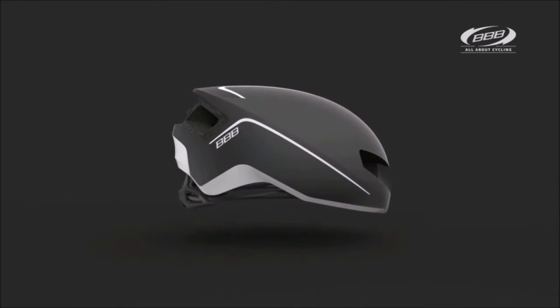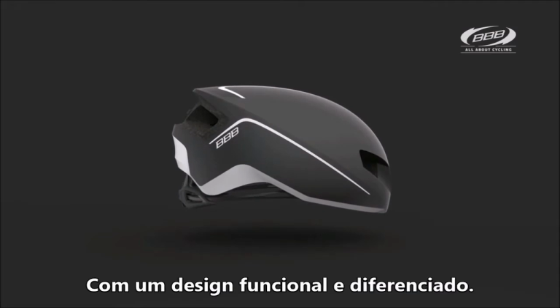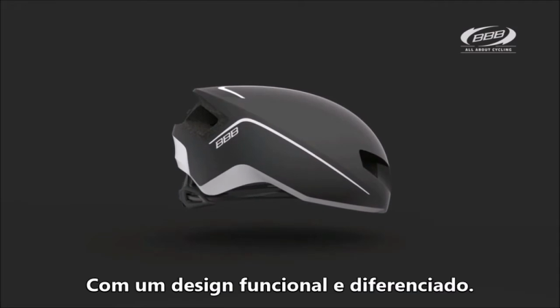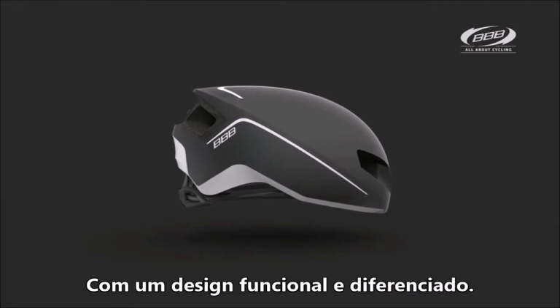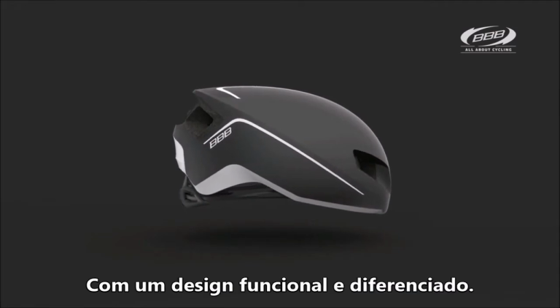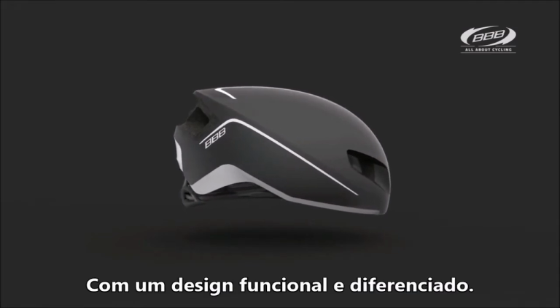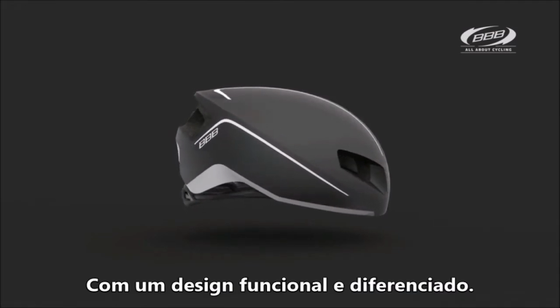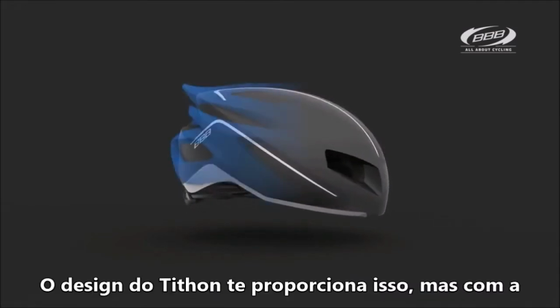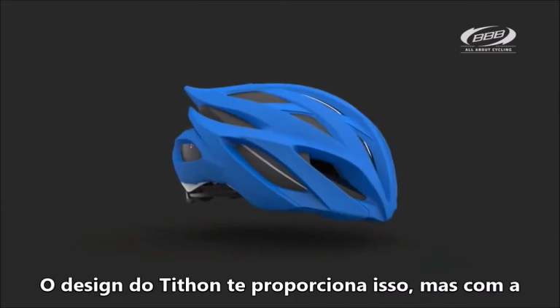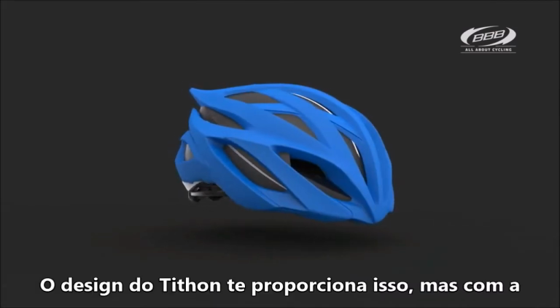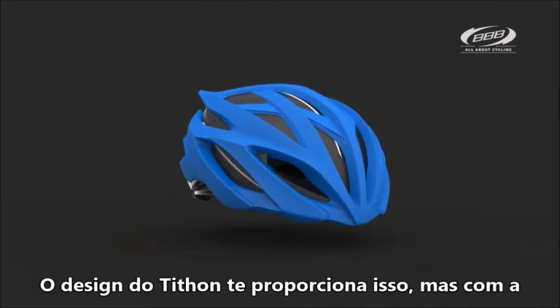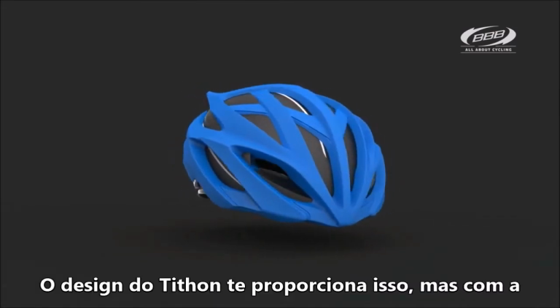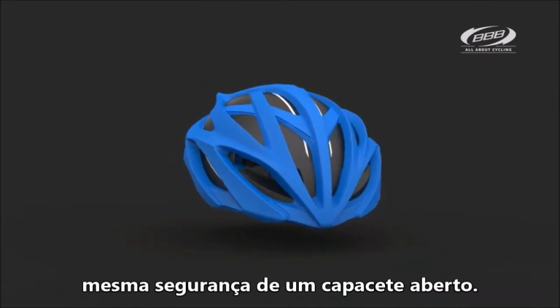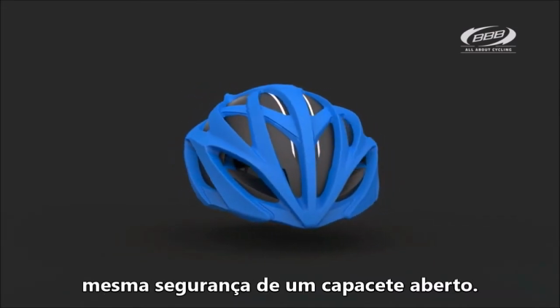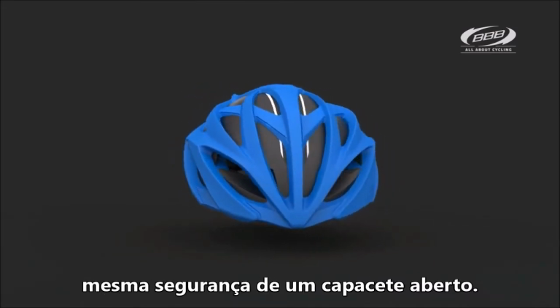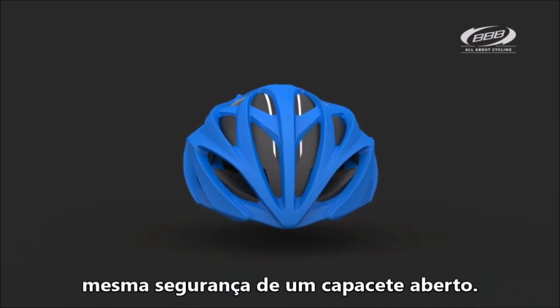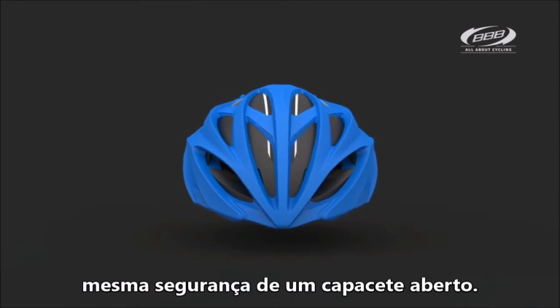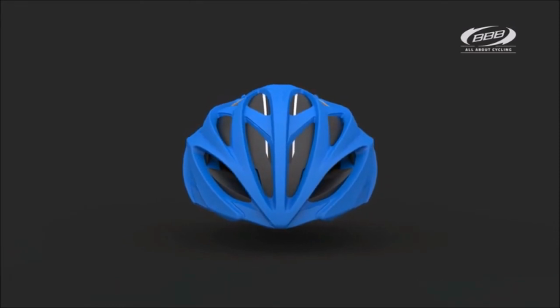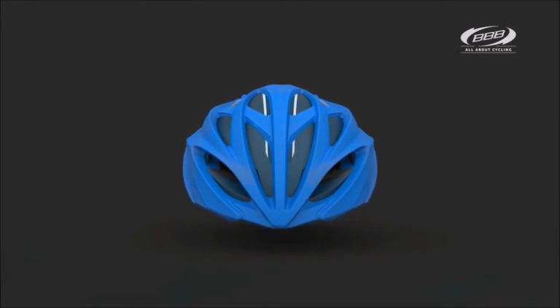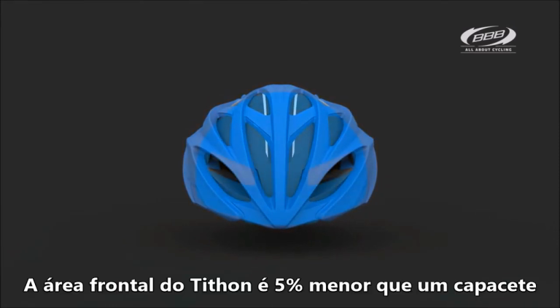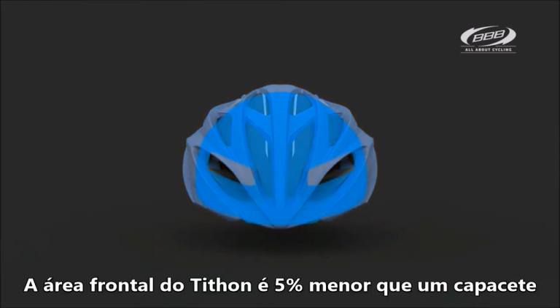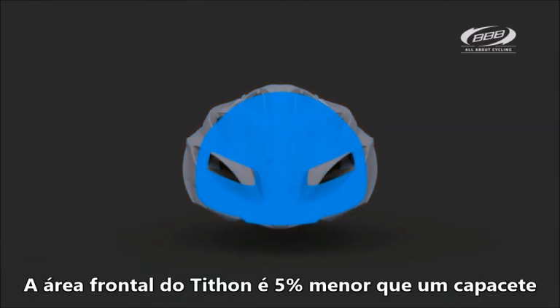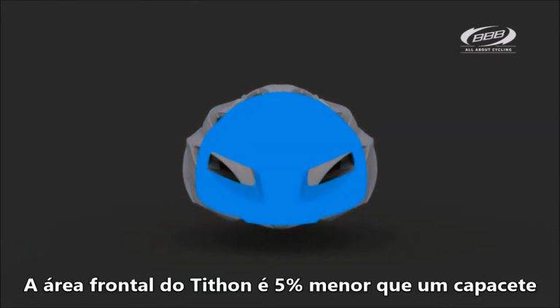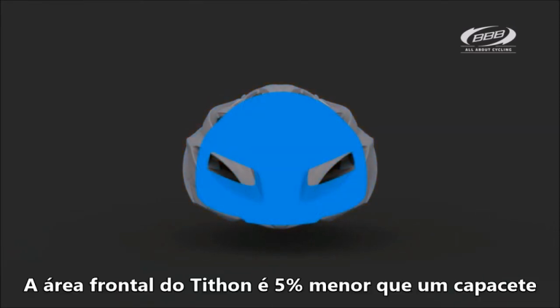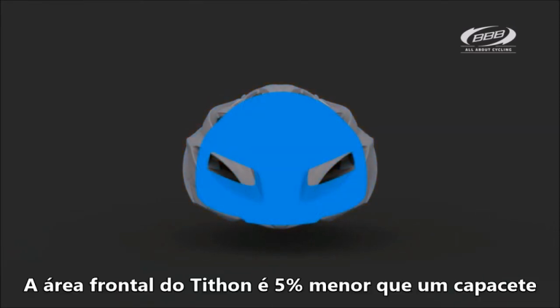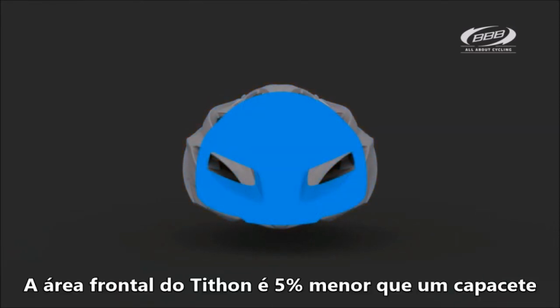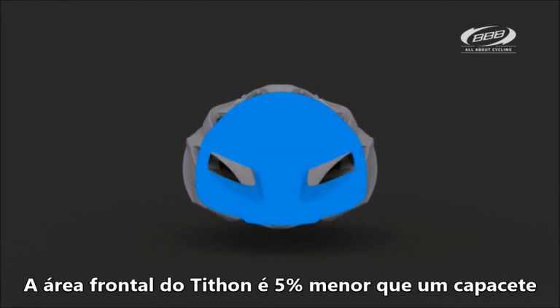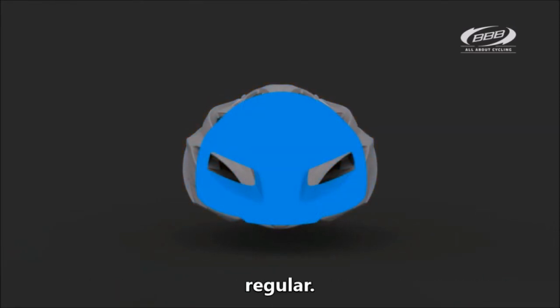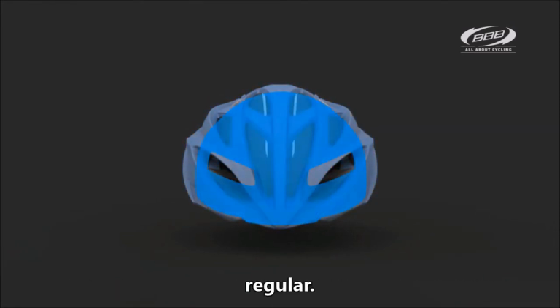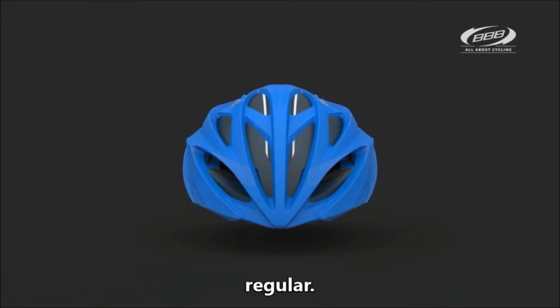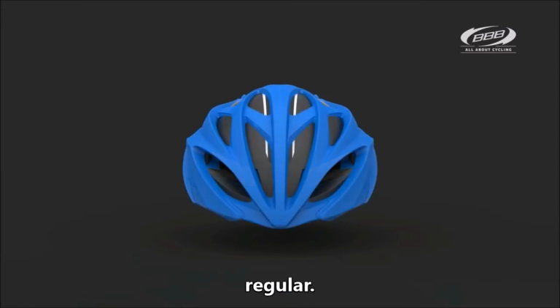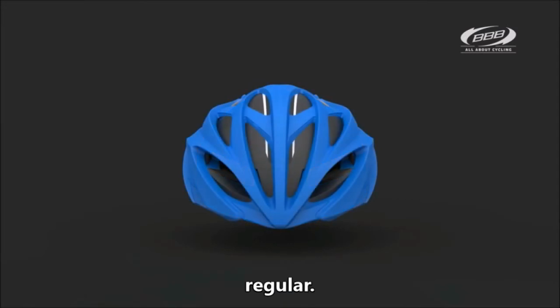A small shell is possible because of the close design of the Titan, but with the same safety as an open helmet. The frontal area of the Titan is 5% smaller than a regular helmet.